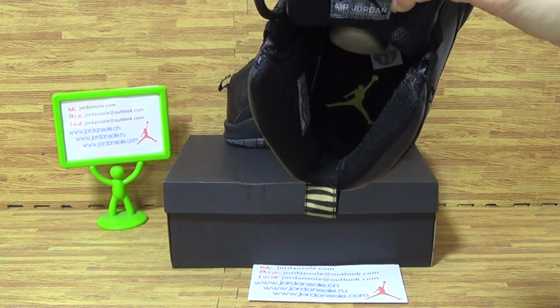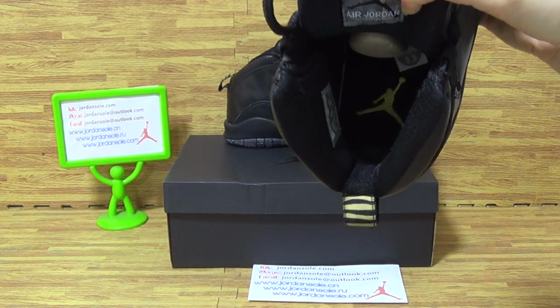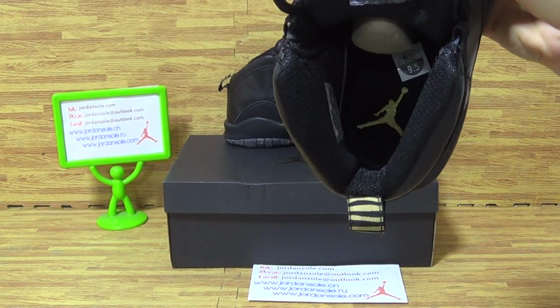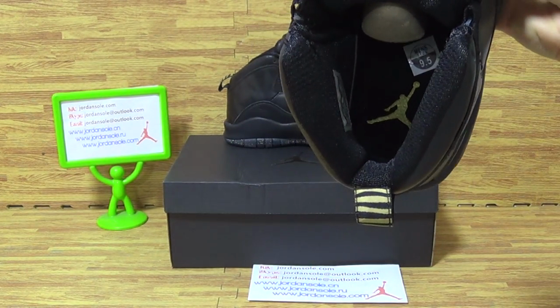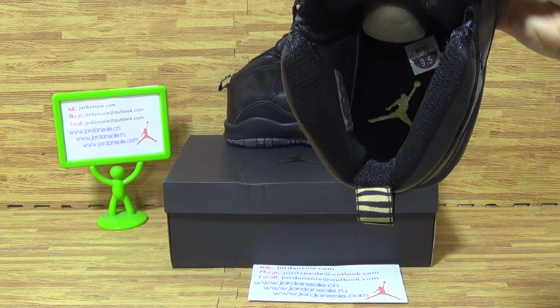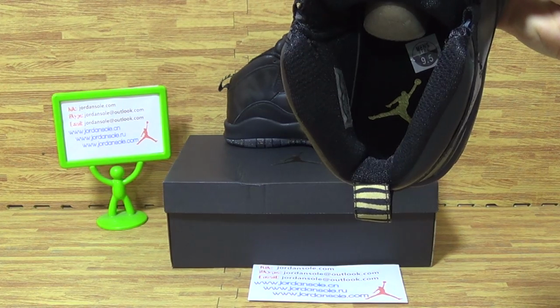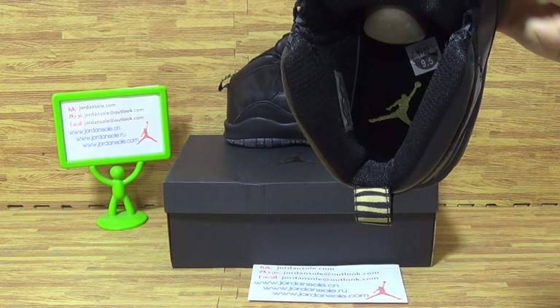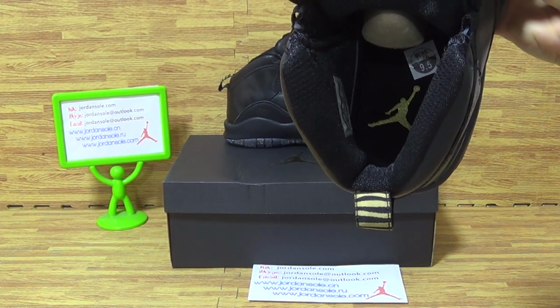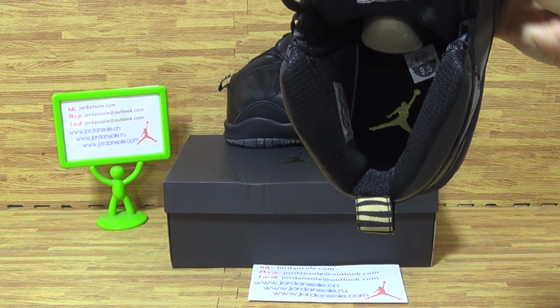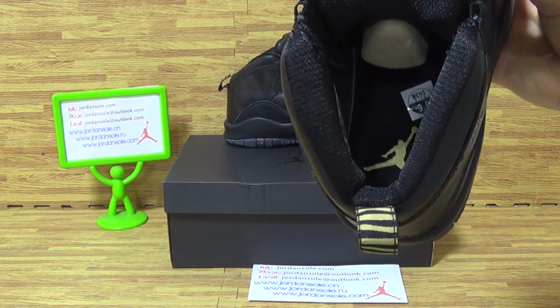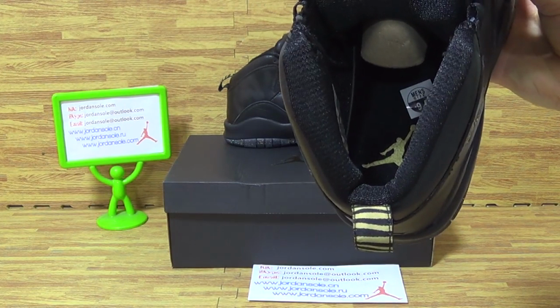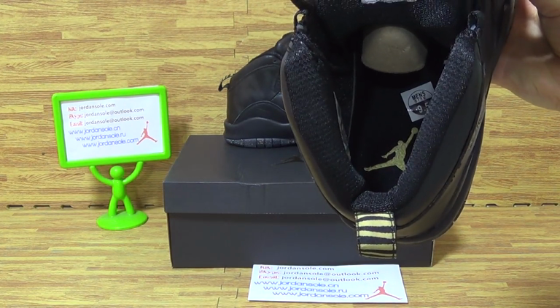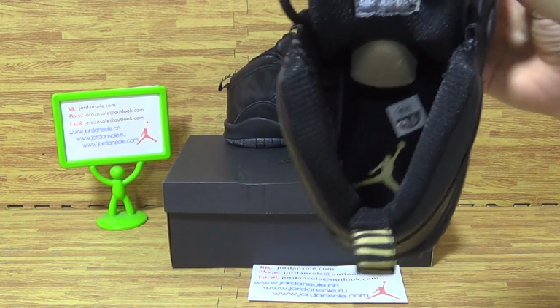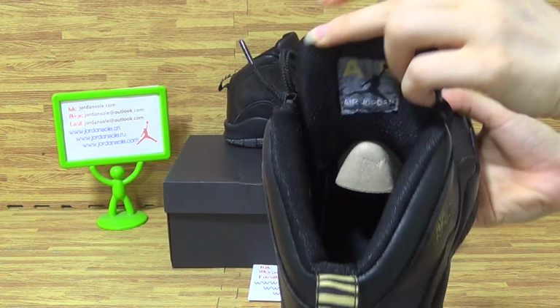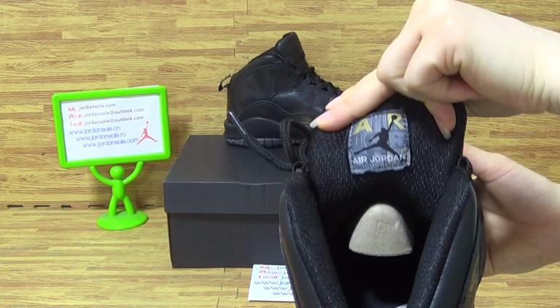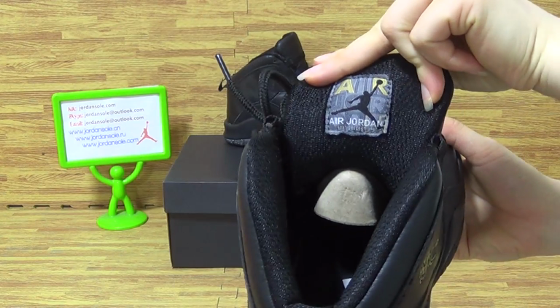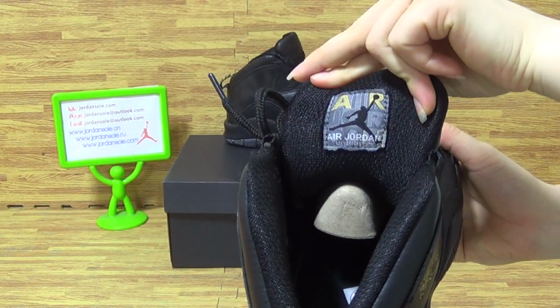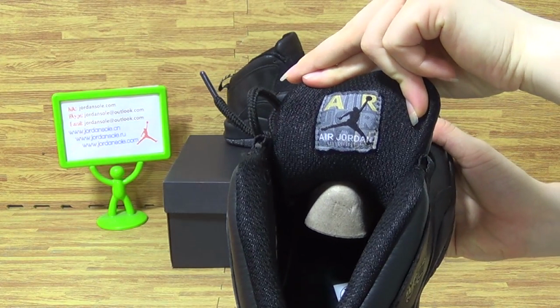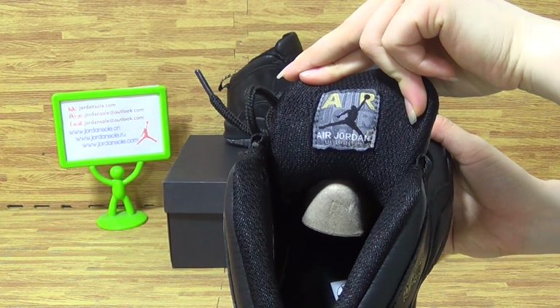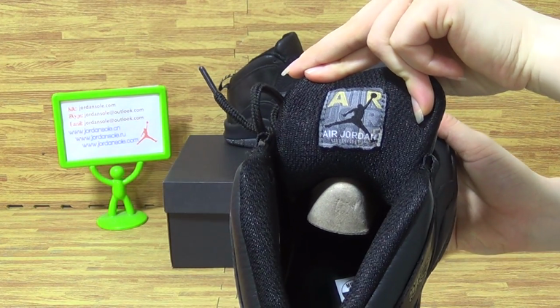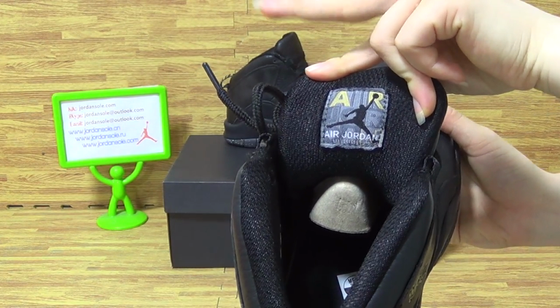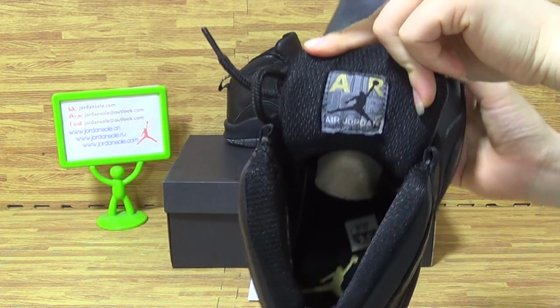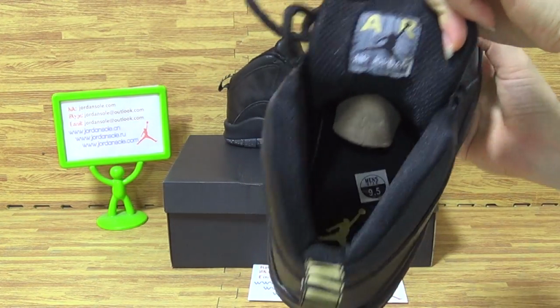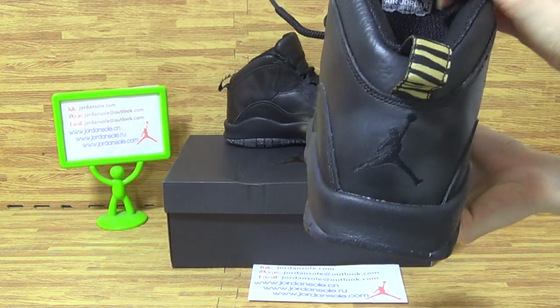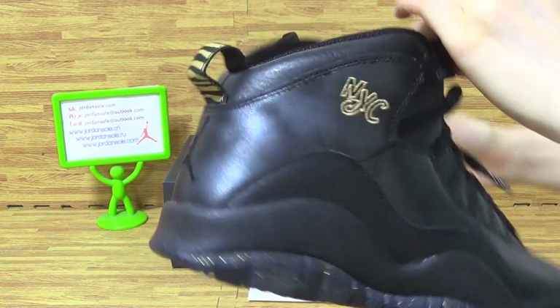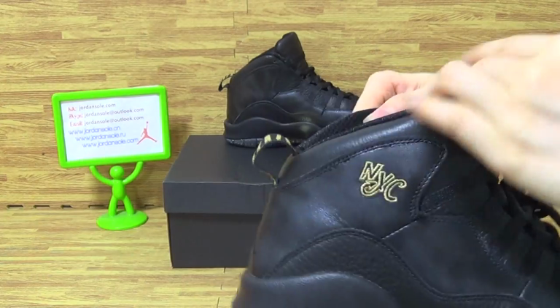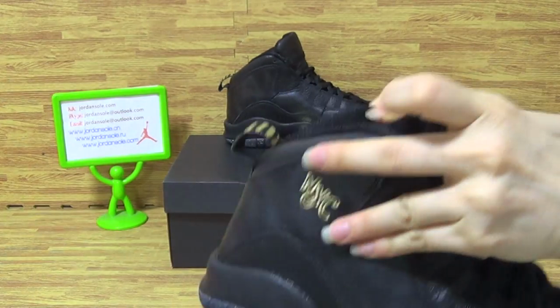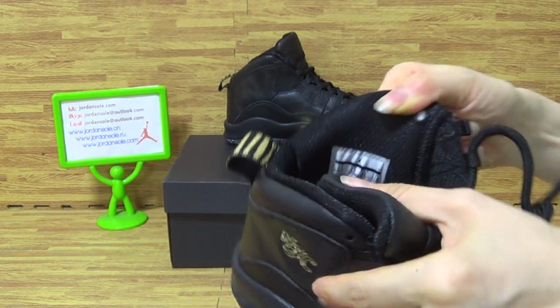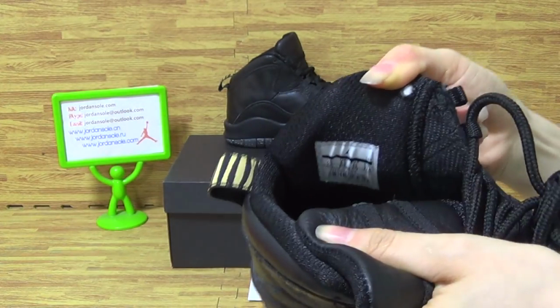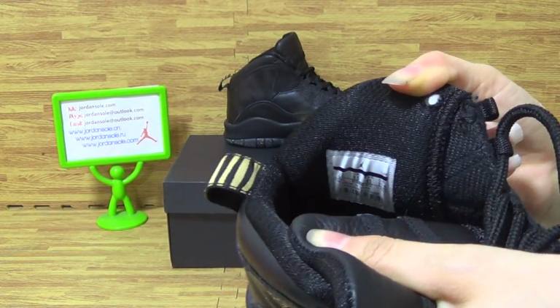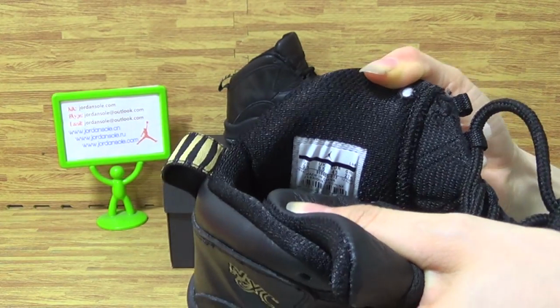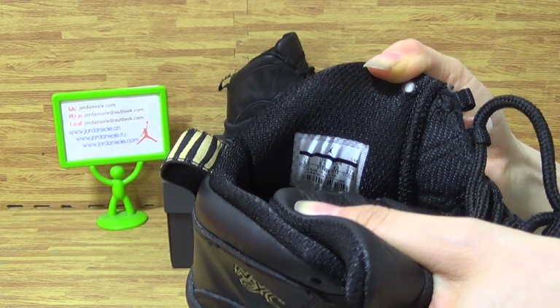On the insole, you can see the gold Jumperman and the size tag. On the shoes tongue back, on this side you can get the size information.